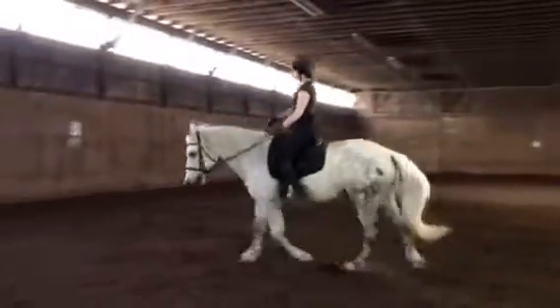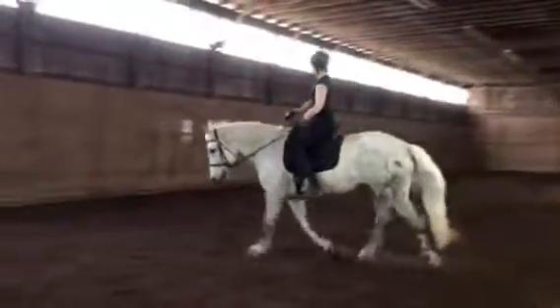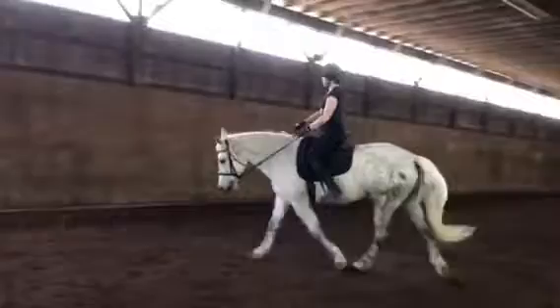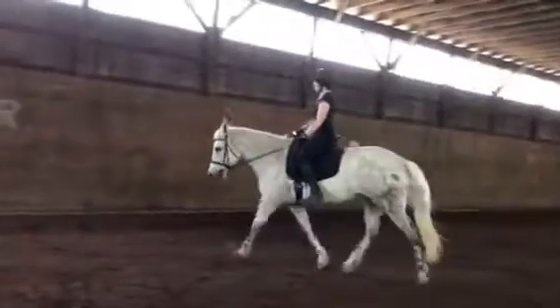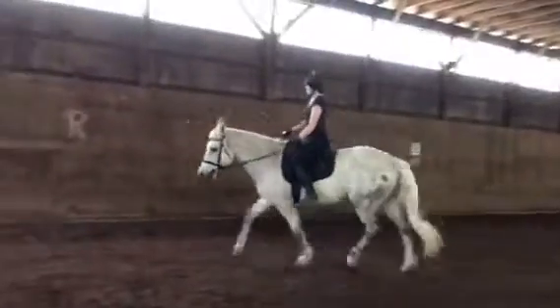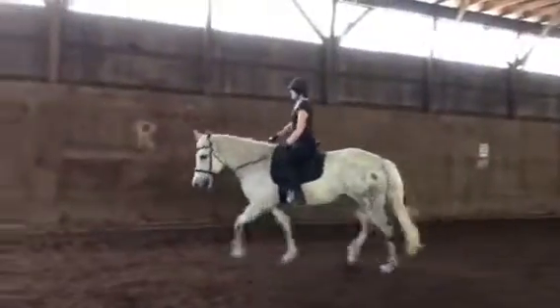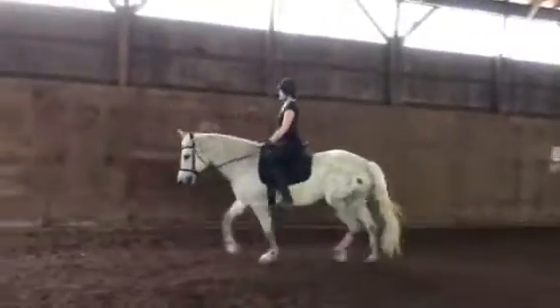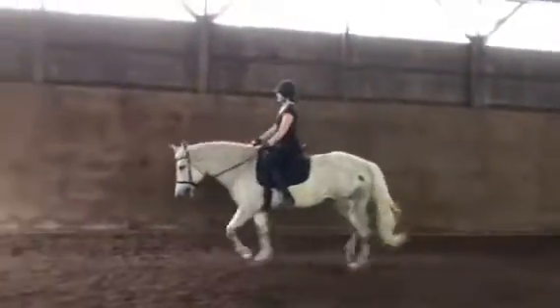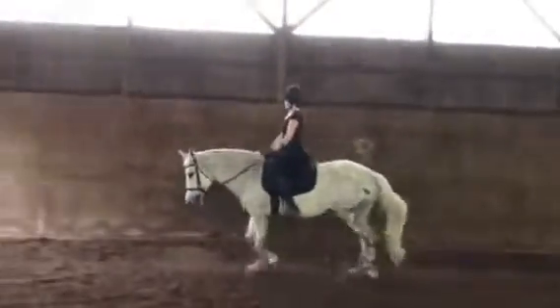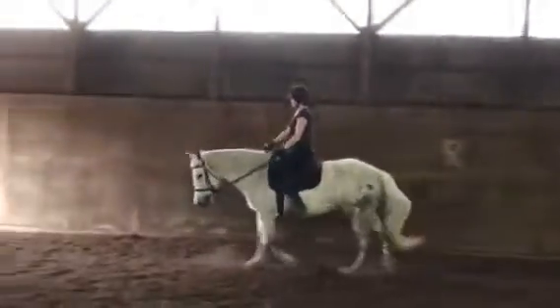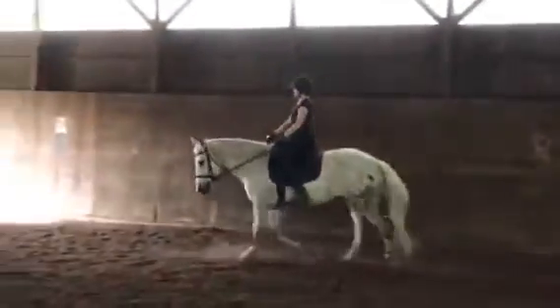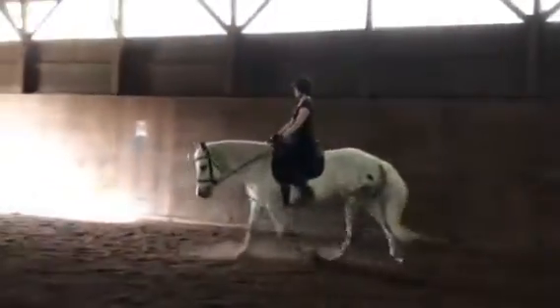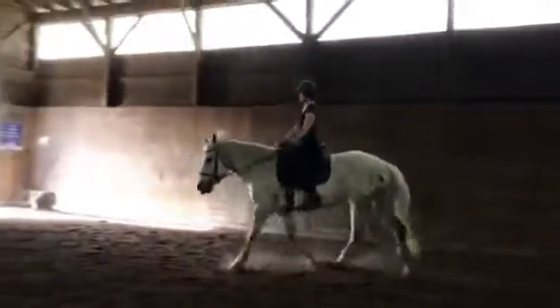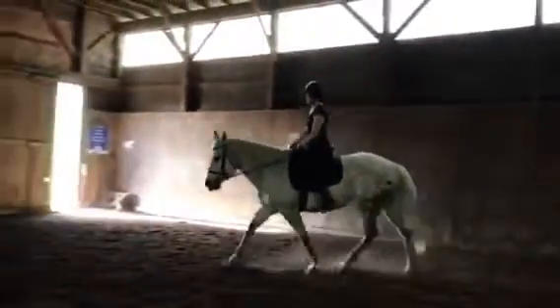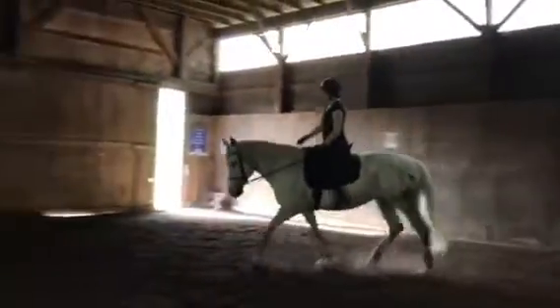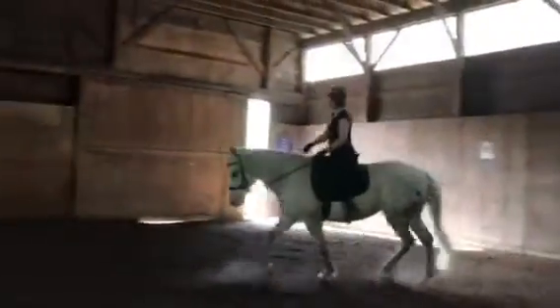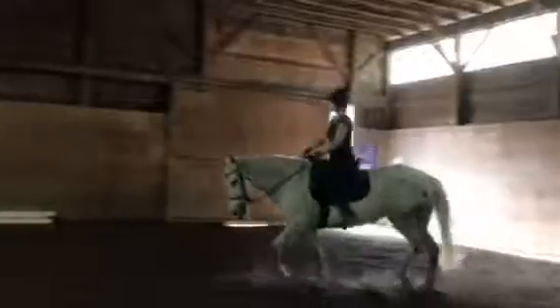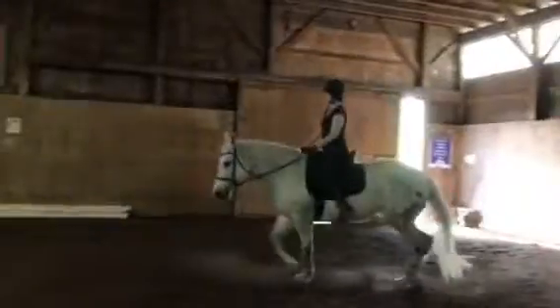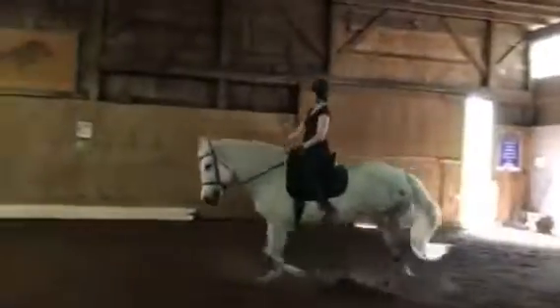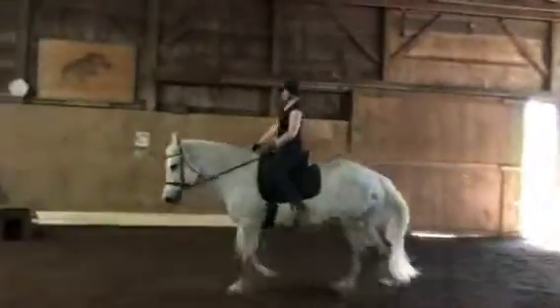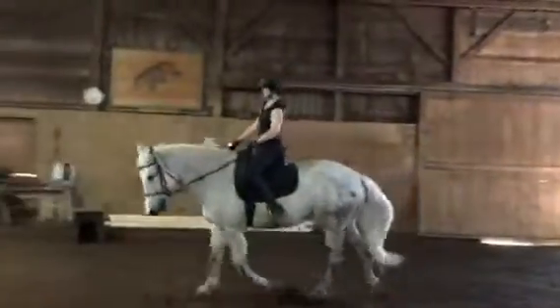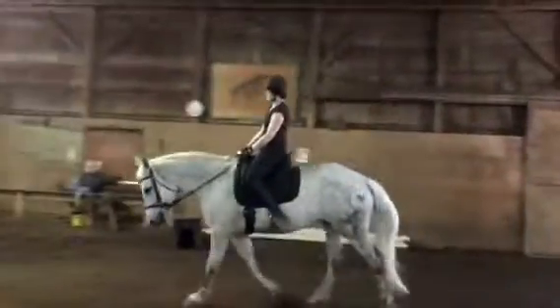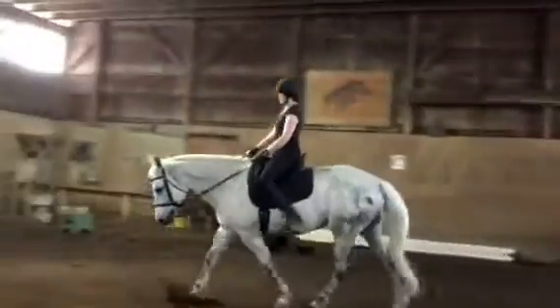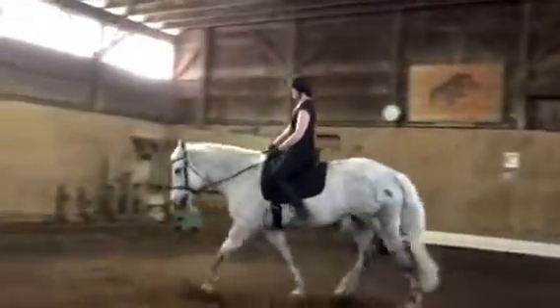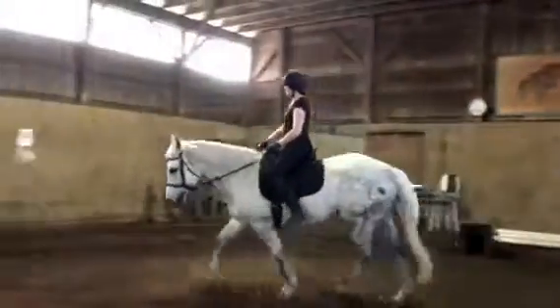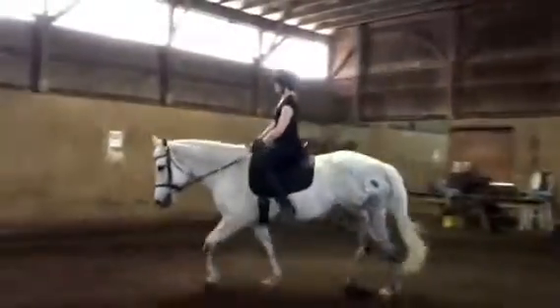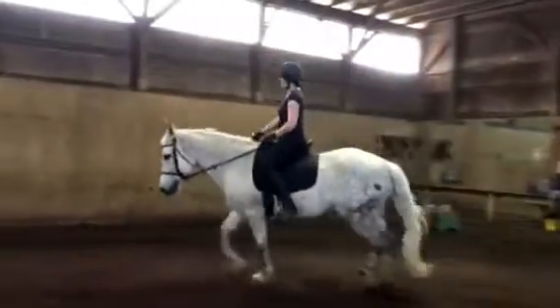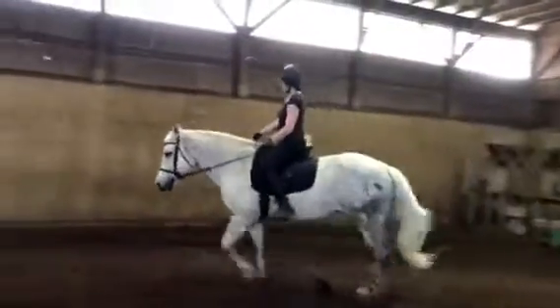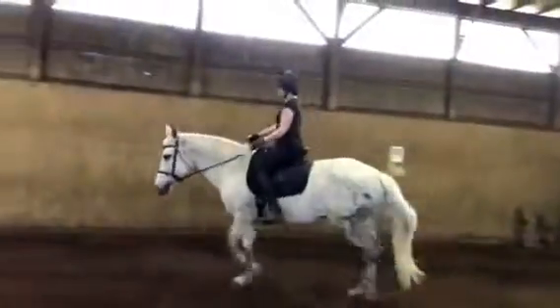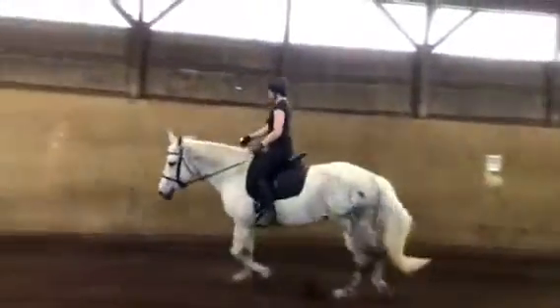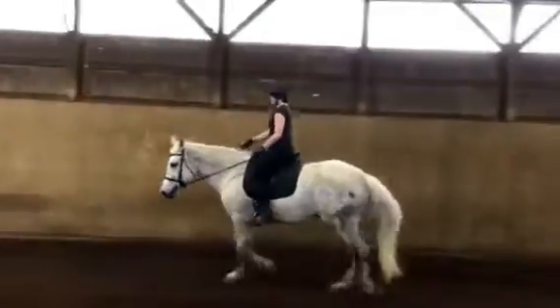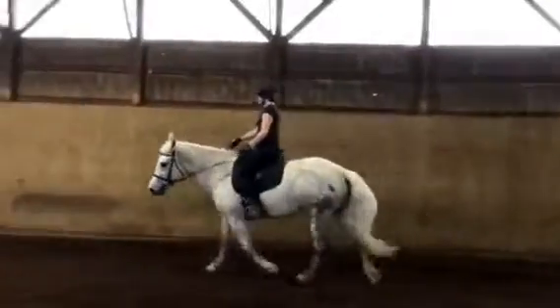The toe should be in a little bit — there you go, that's even better. Lovely. And you're going to take both hands to the inside — that outside, yes. Good, love it.